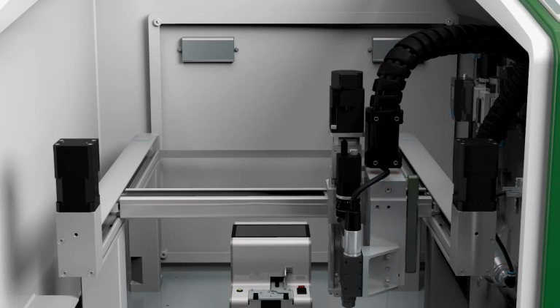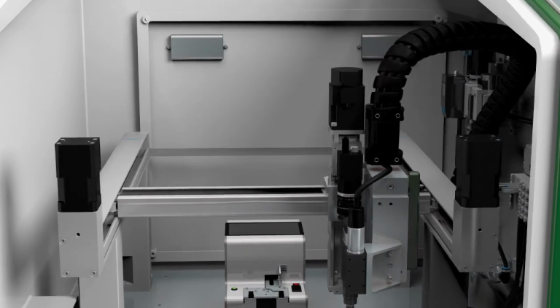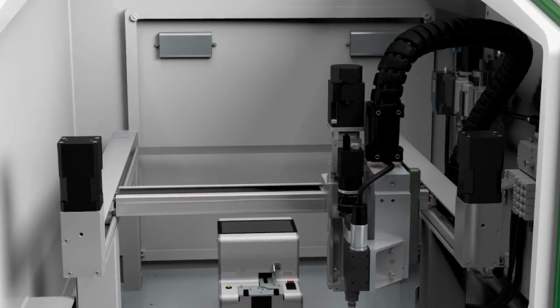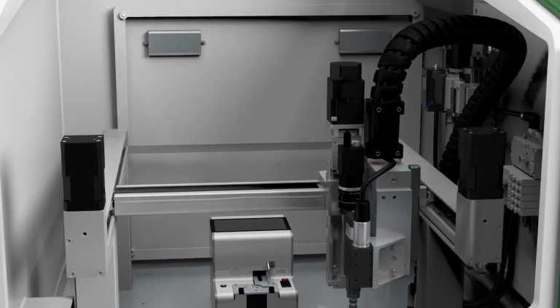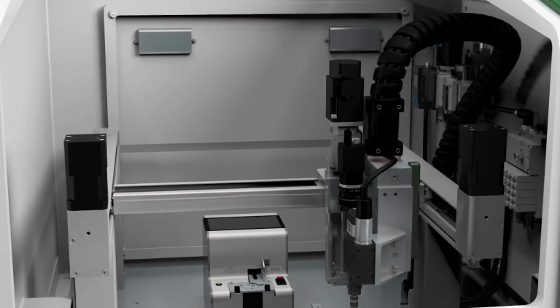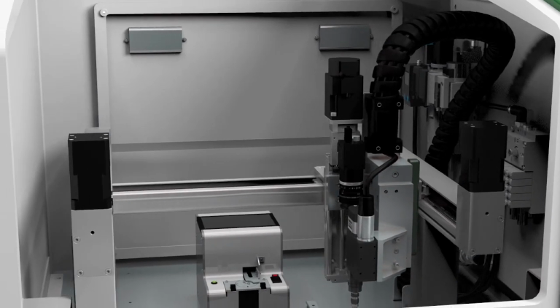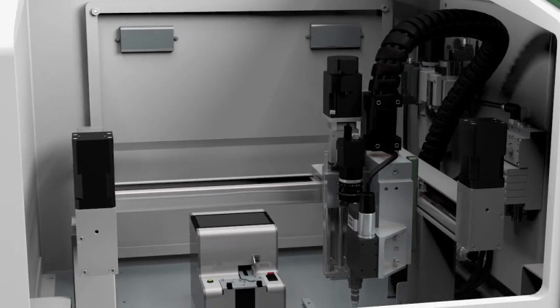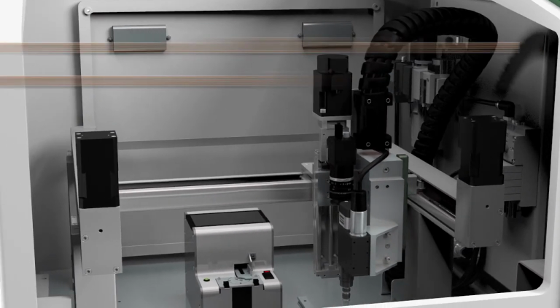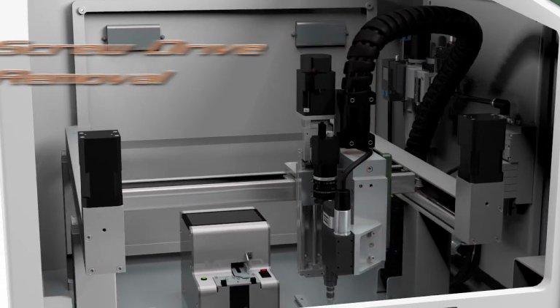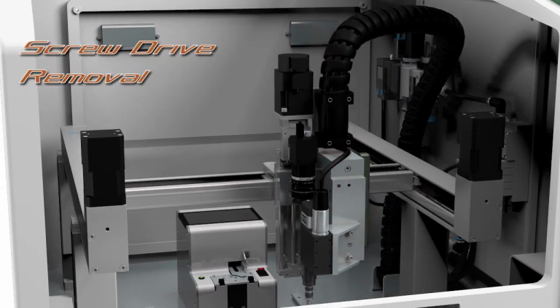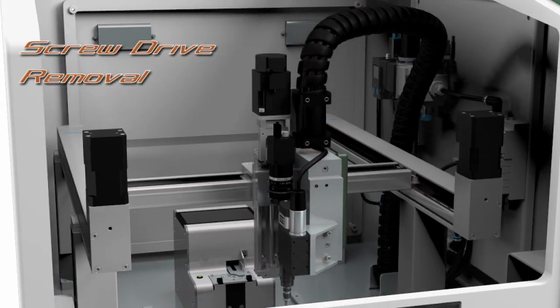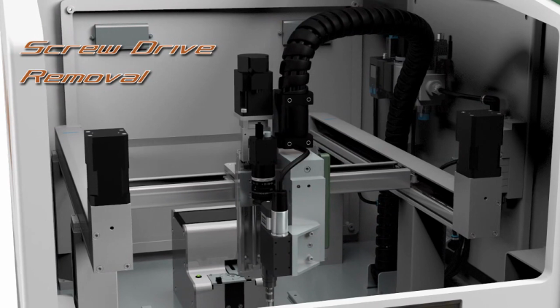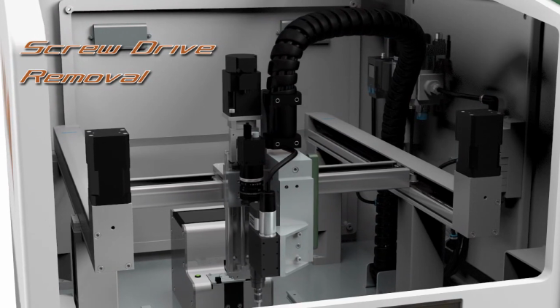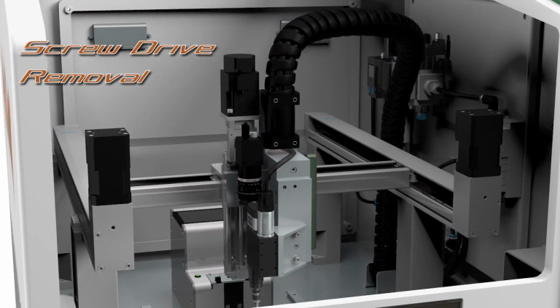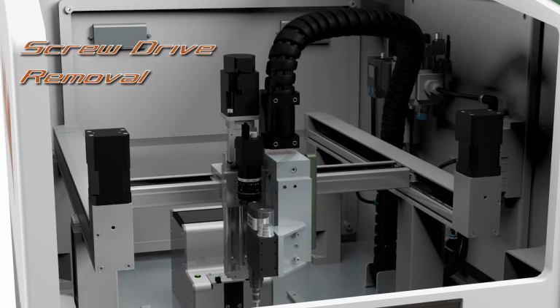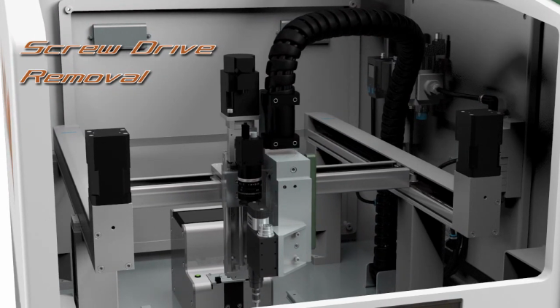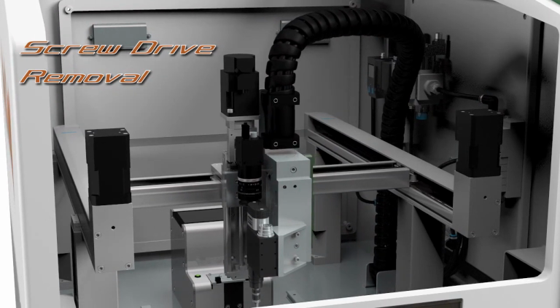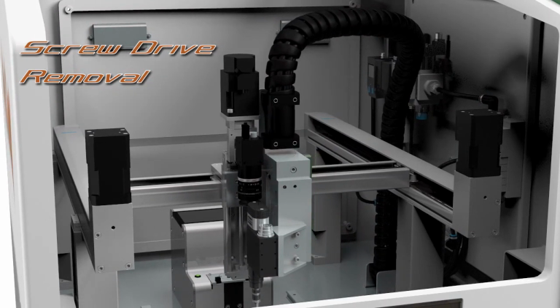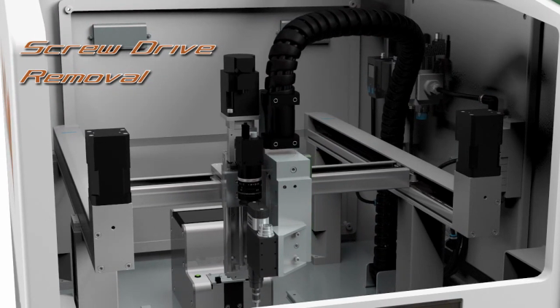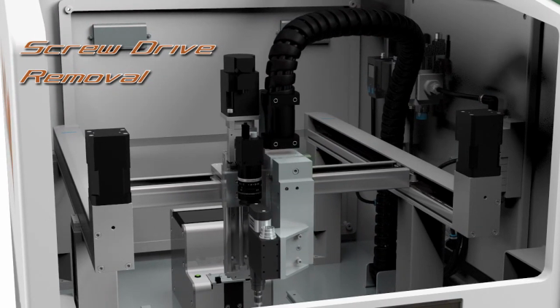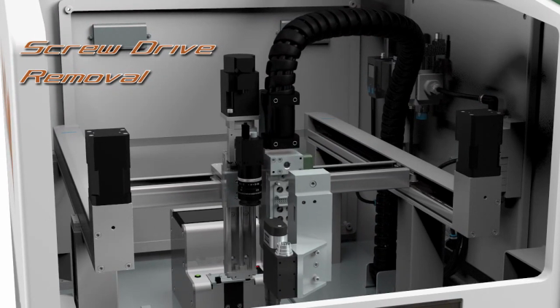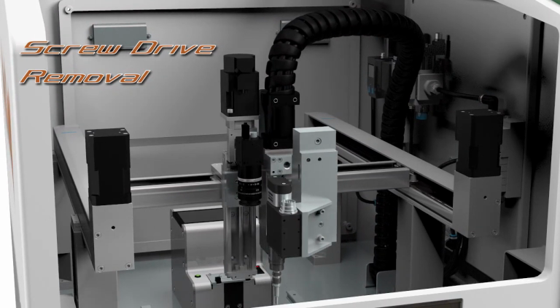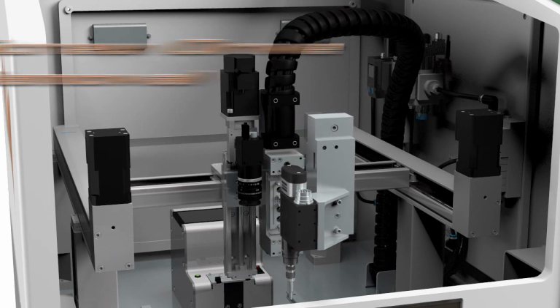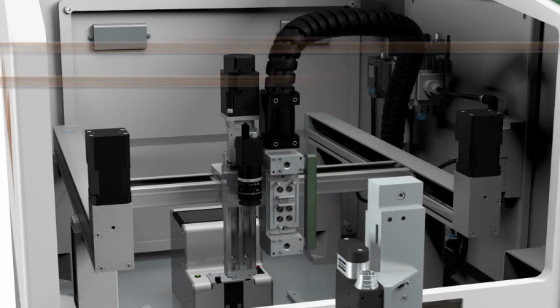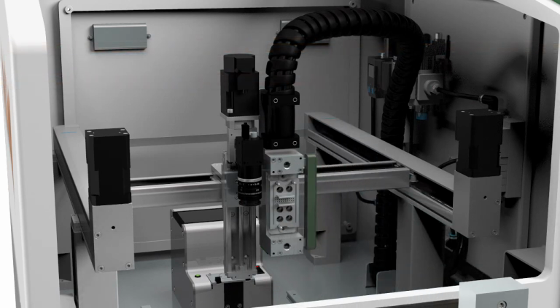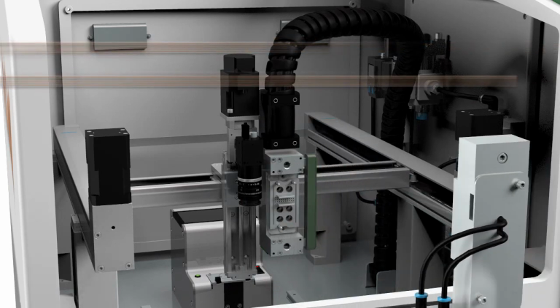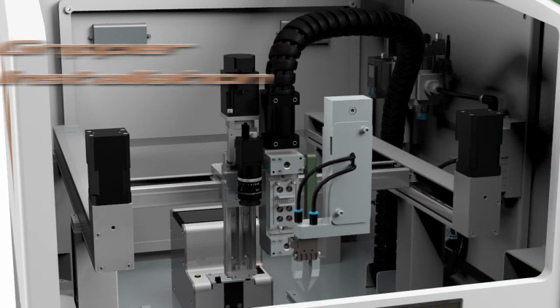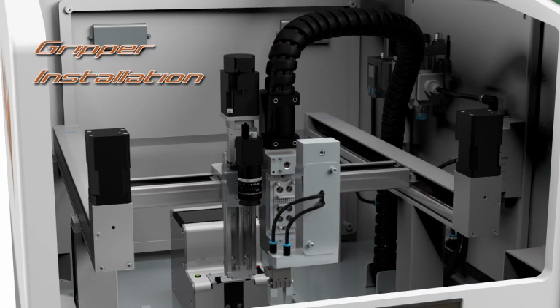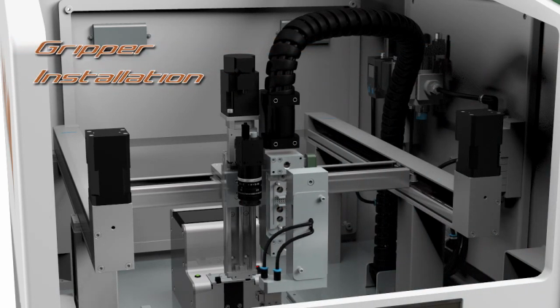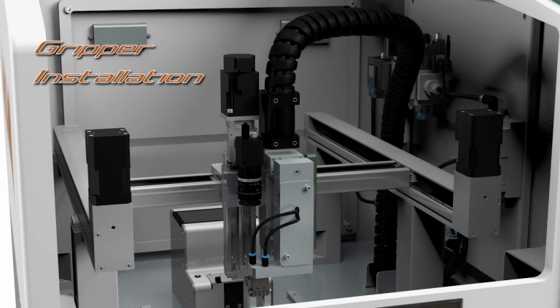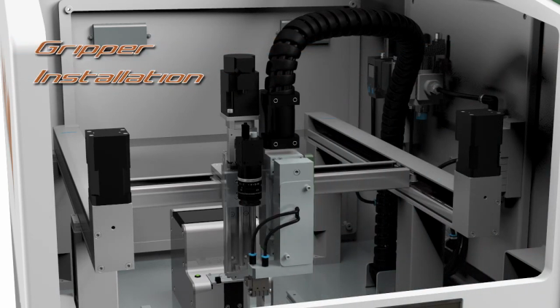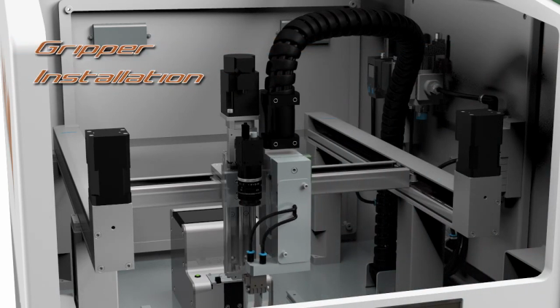This breakthrough design allows for easily changed end-of-arm tooling assemblies. An operator can change from a screwdriver assembly to a gripper assembly in seconds without hand tools. Calvary also offers vacuum grippers, dispense heads, and other tools, all with integrated vision.